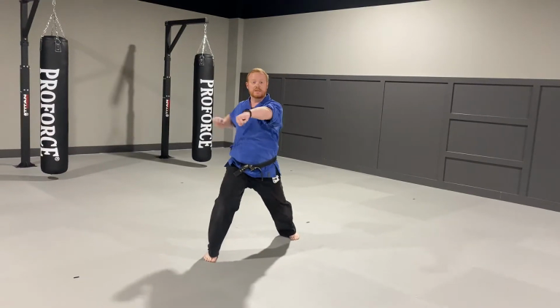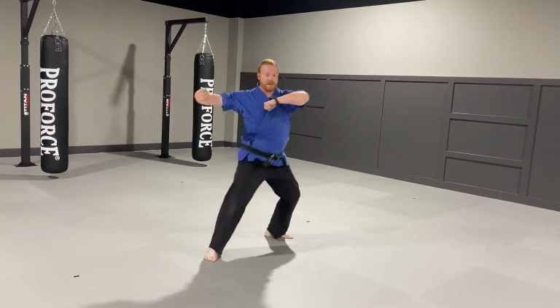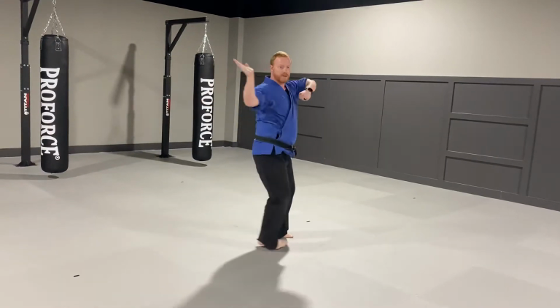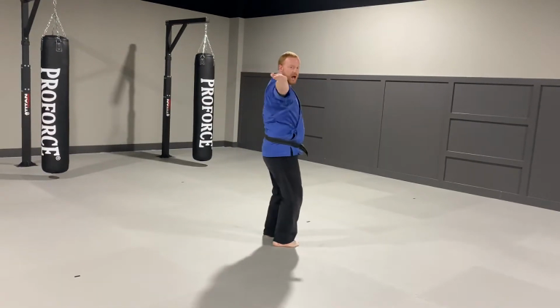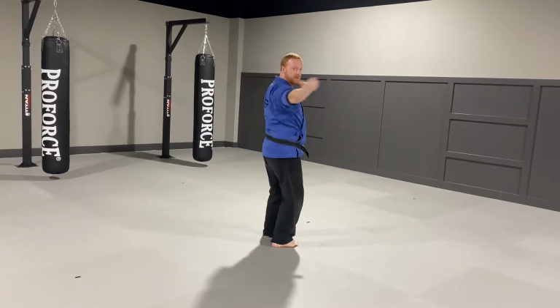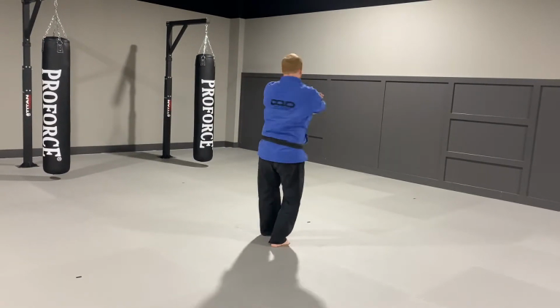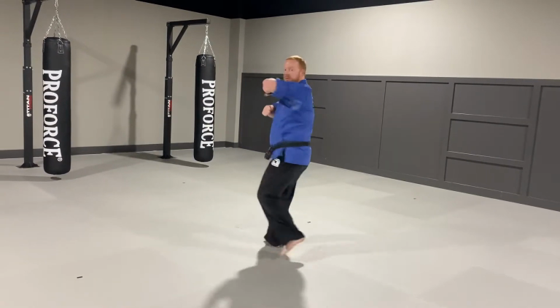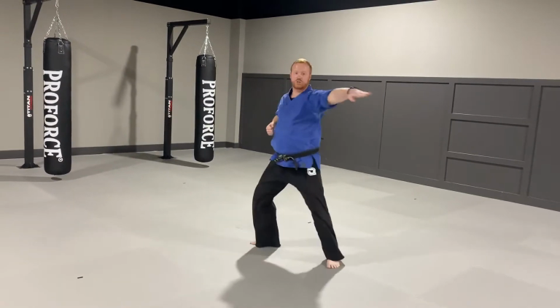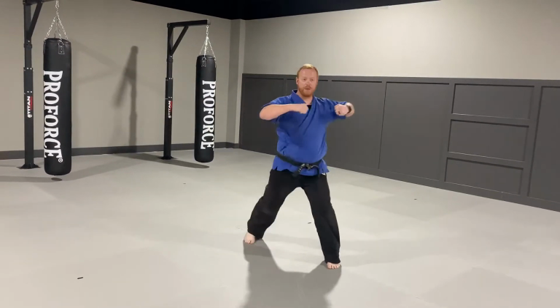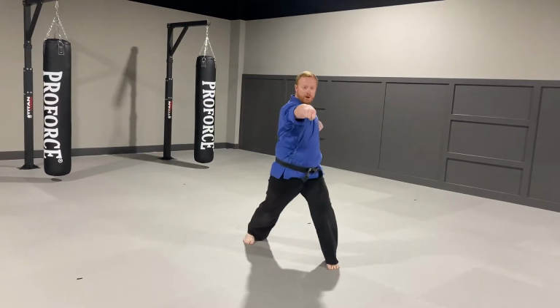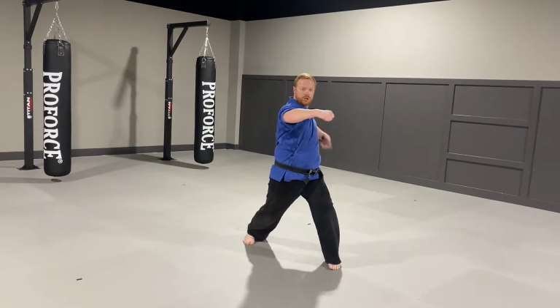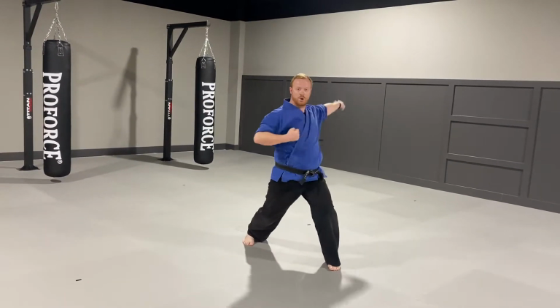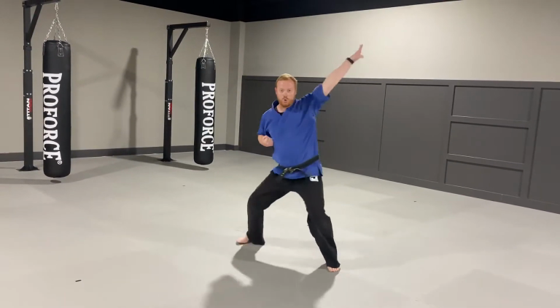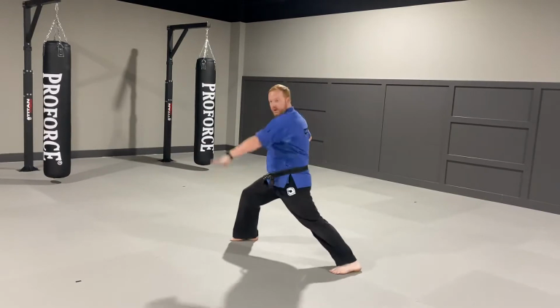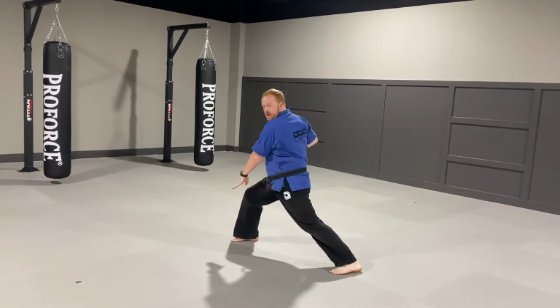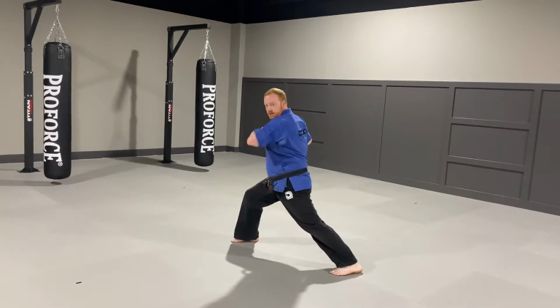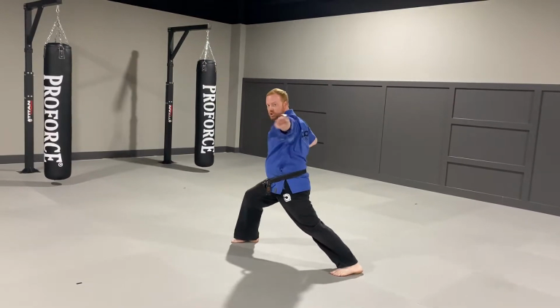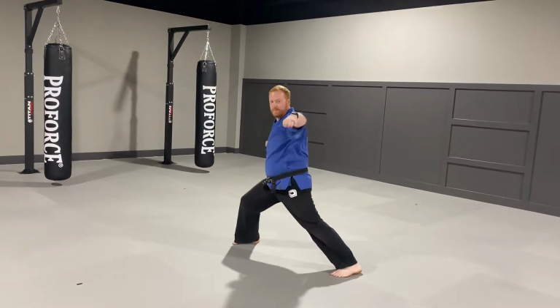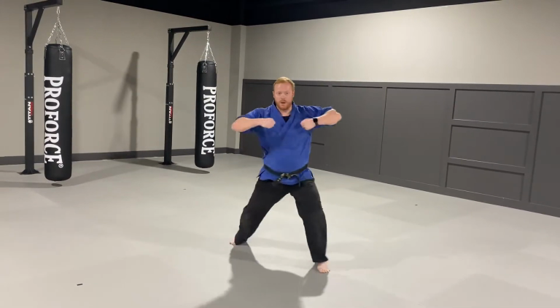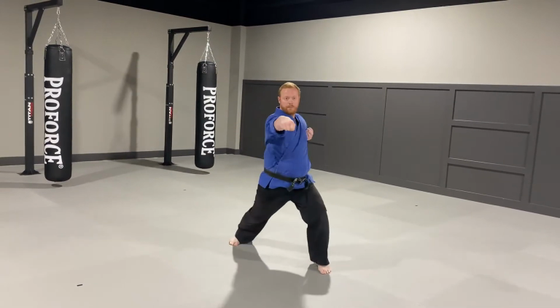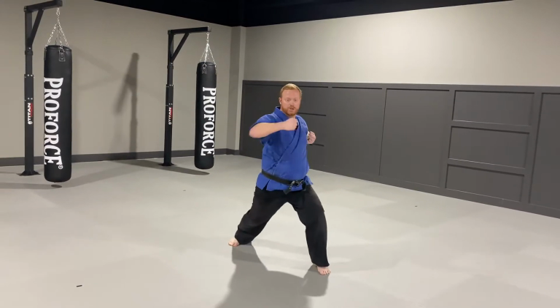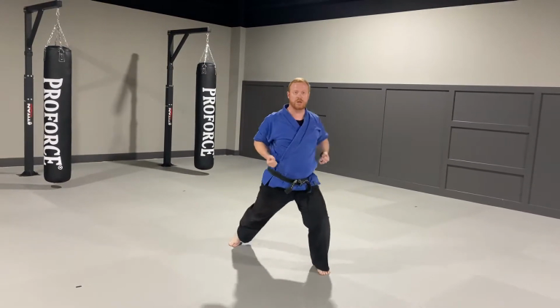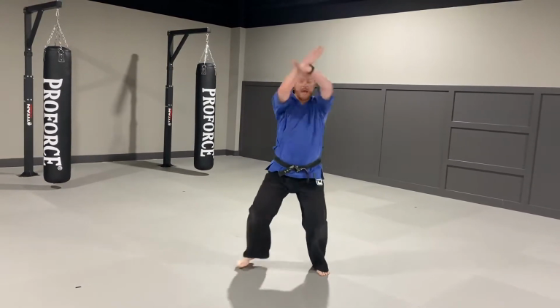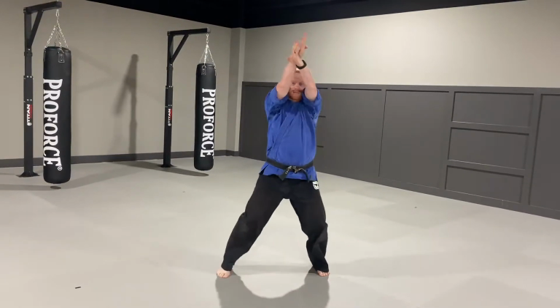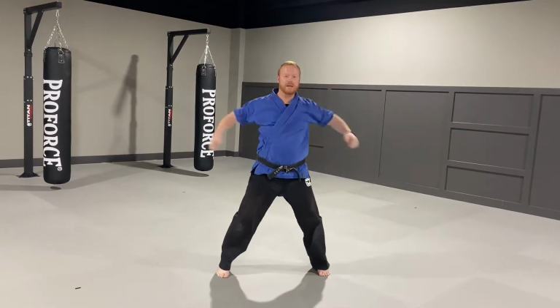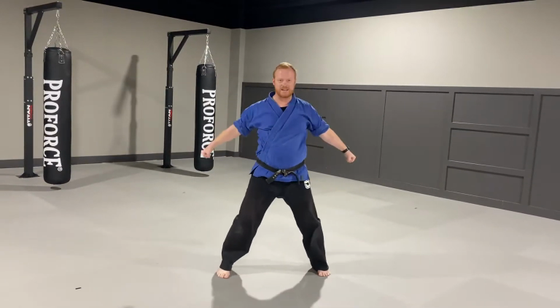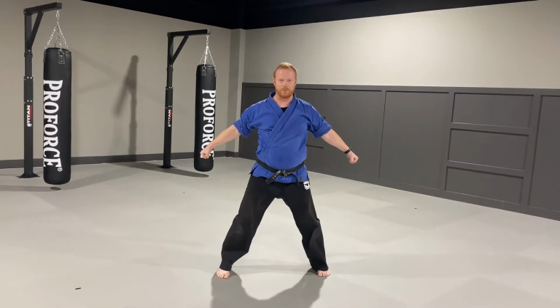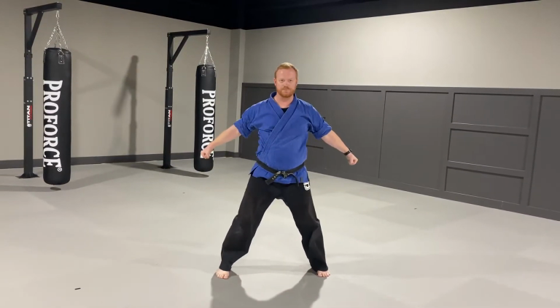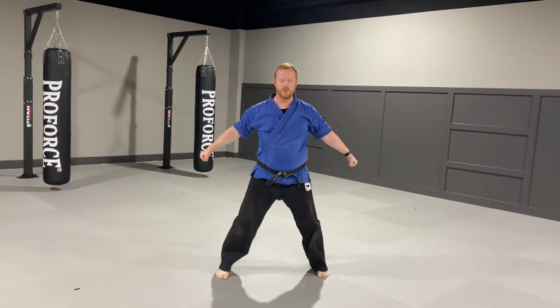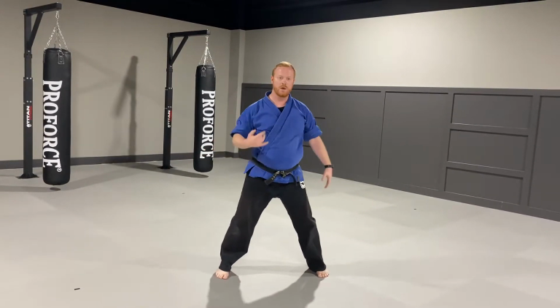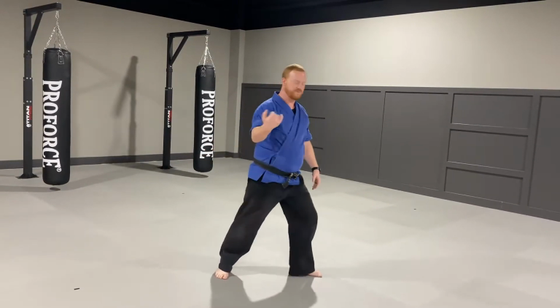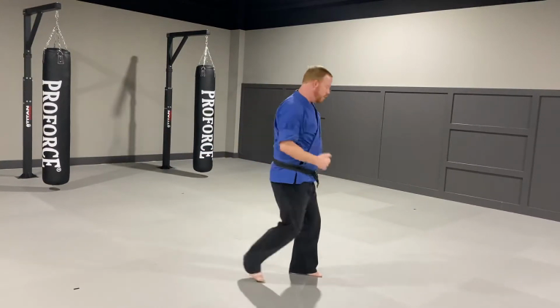Step sideways. Chop. Spin. Chop. Punch. Ridge hand. Chop. Punch. X. And double. Ball ball.